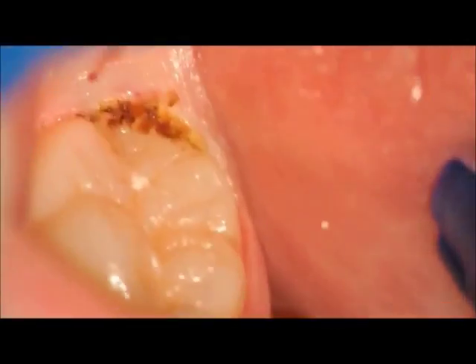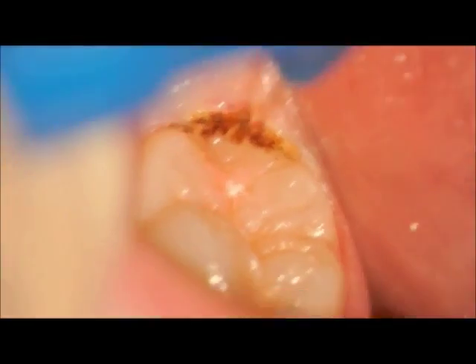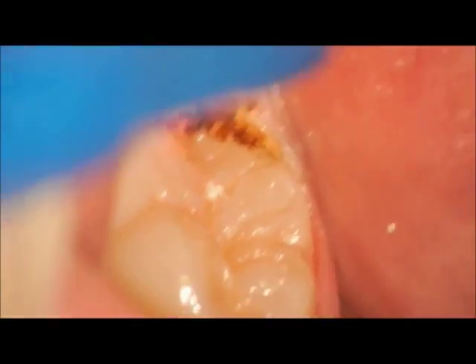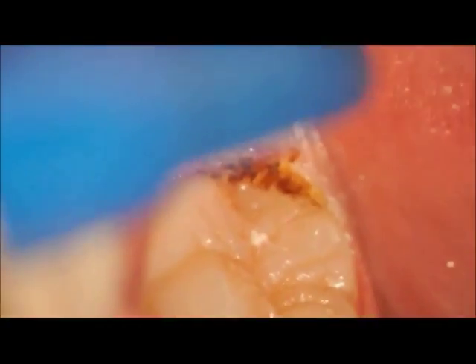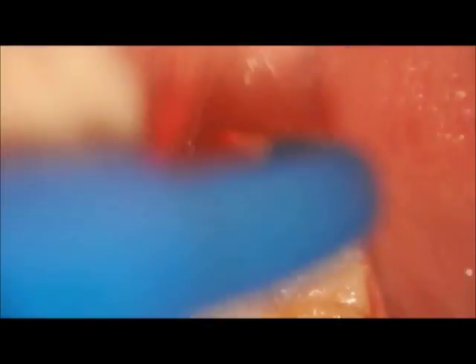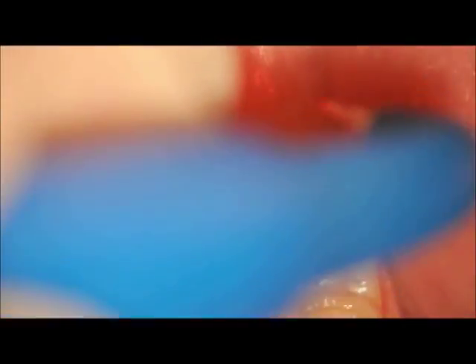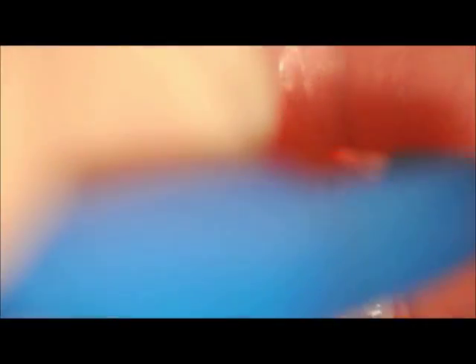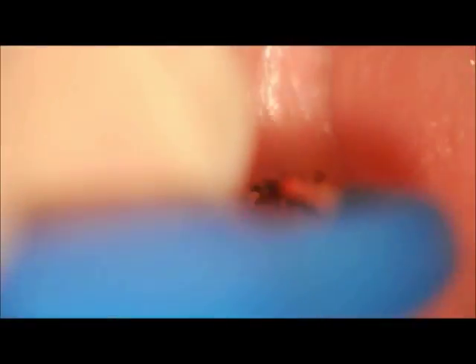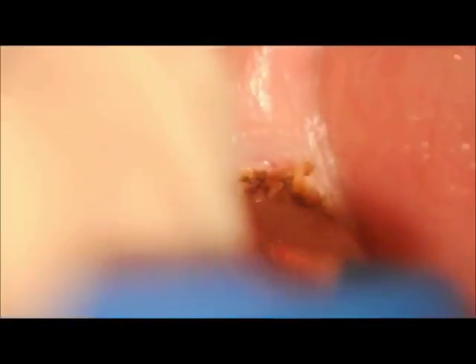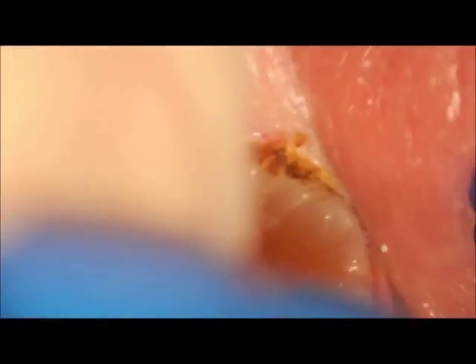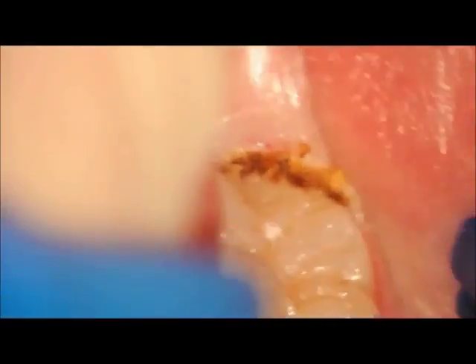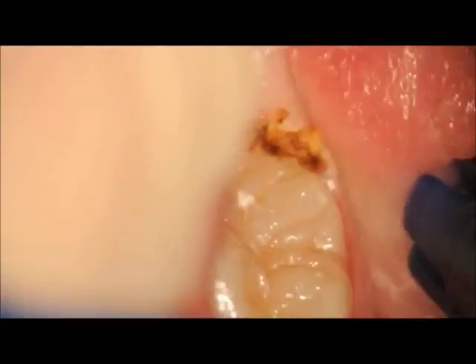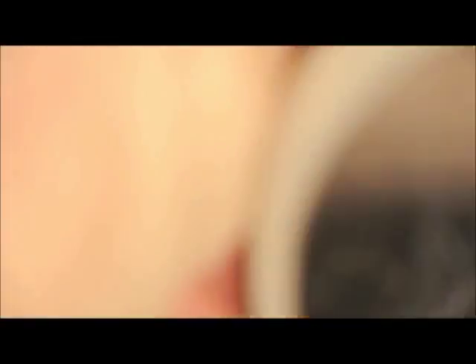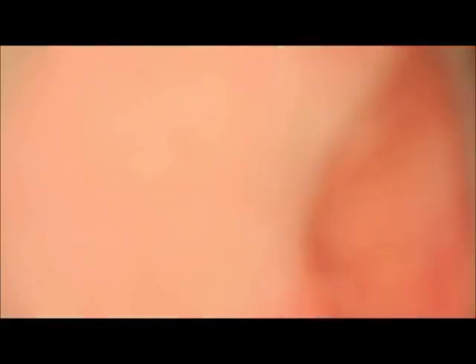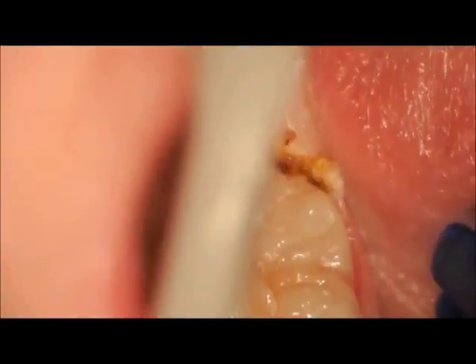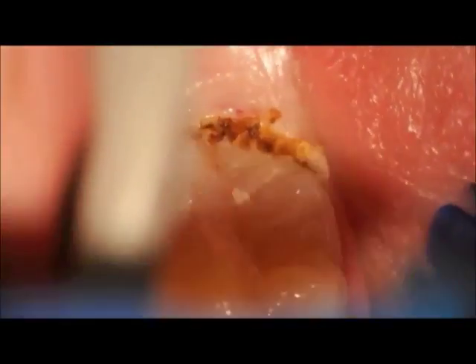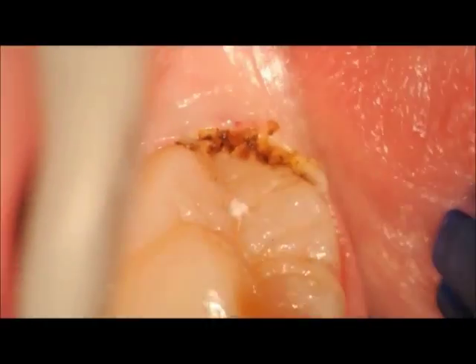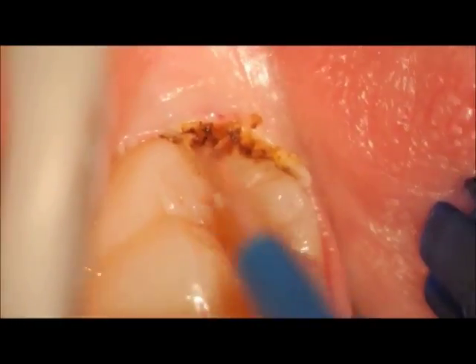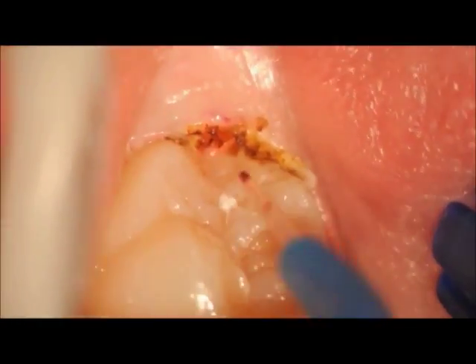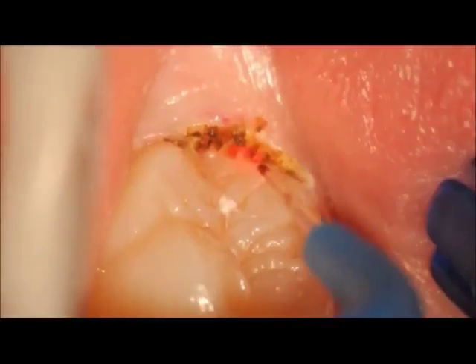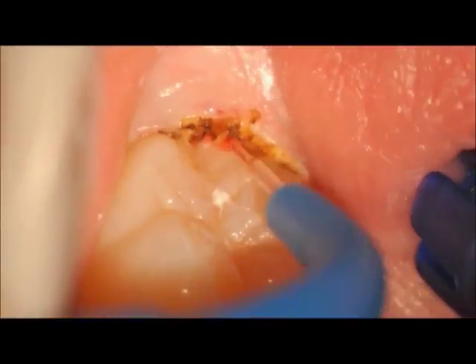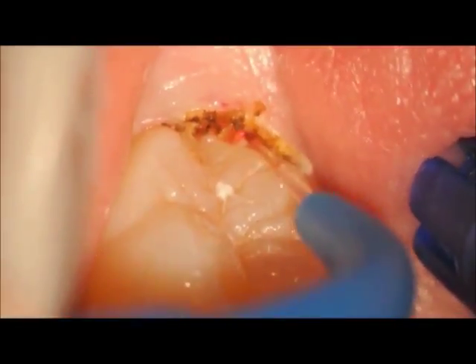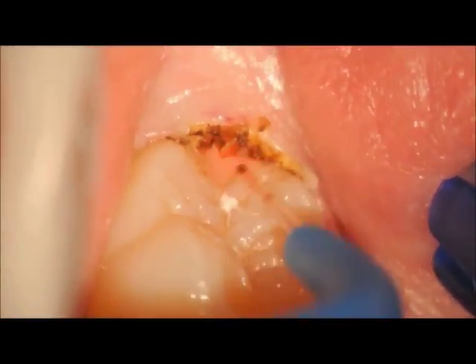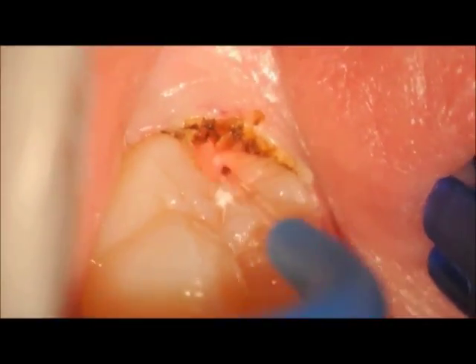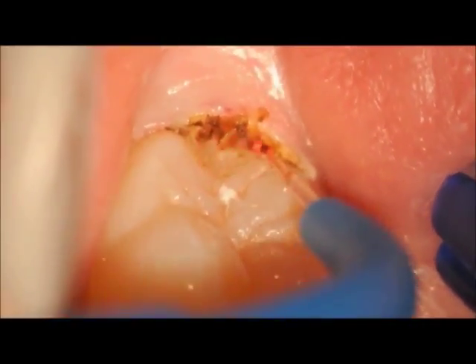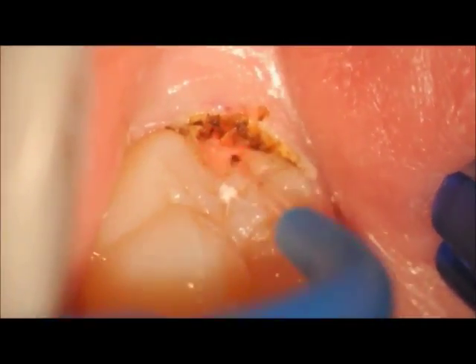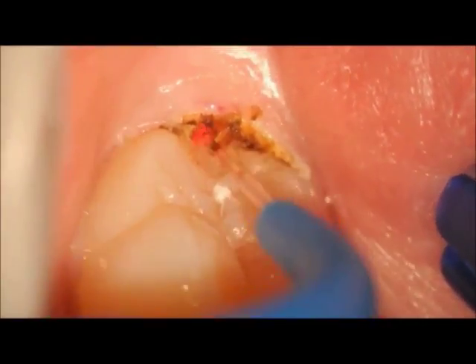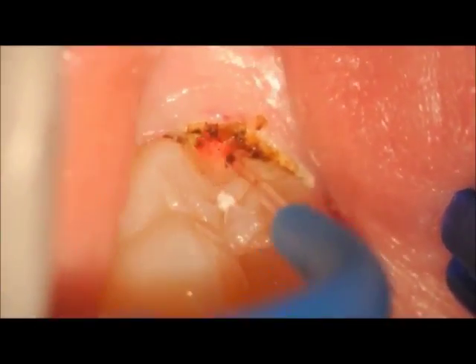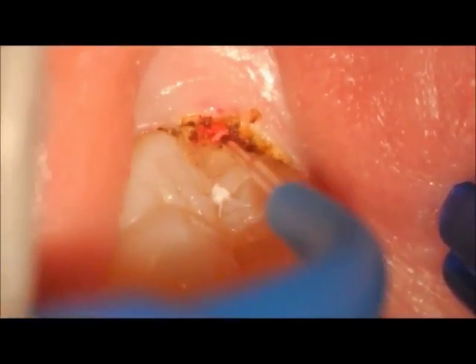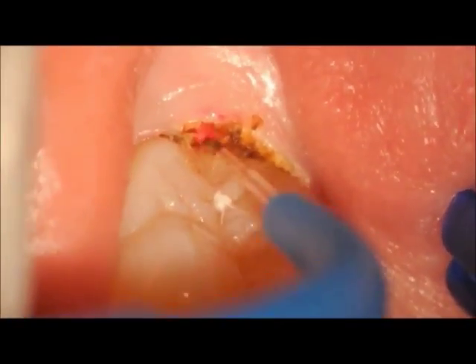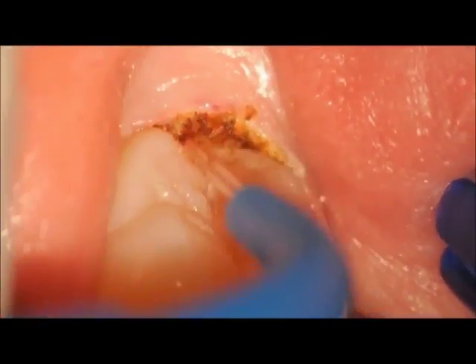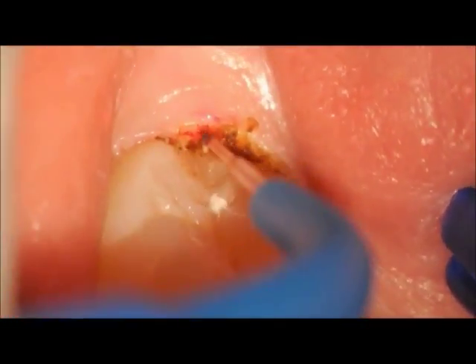You can see there's some slight tissue tags, but the whole occlusal surface of the molar has been cleared and now there is greater ease for the patient to clean.